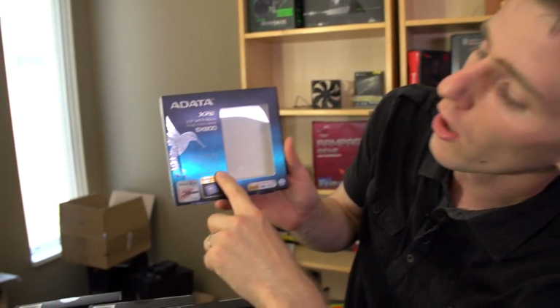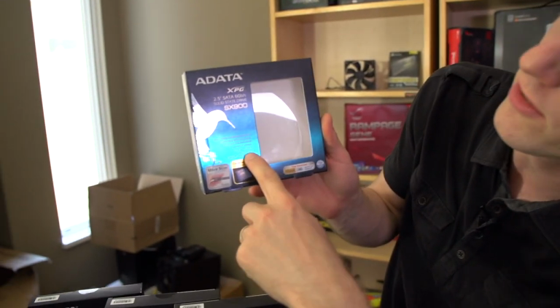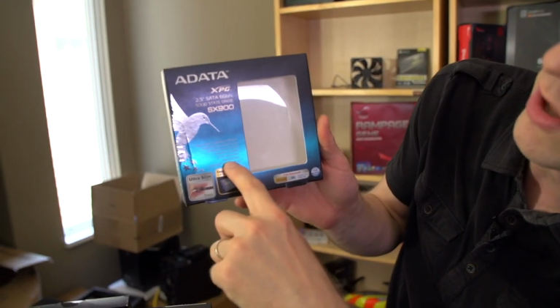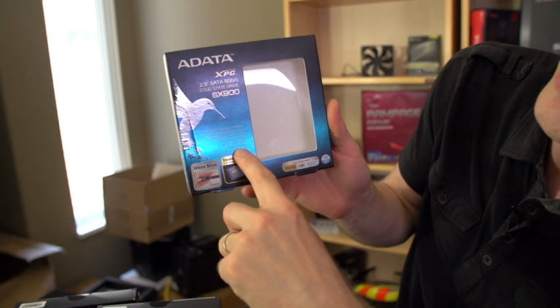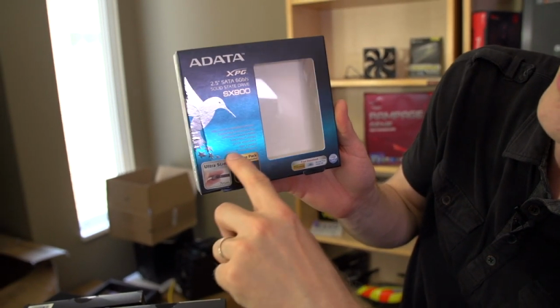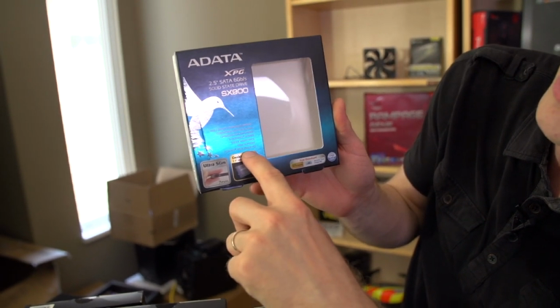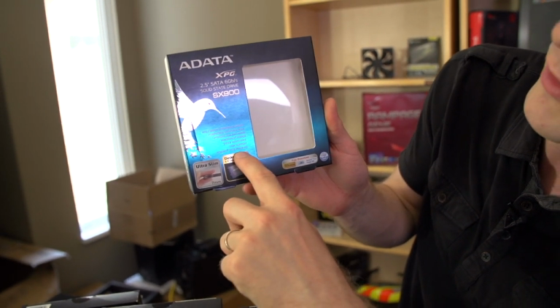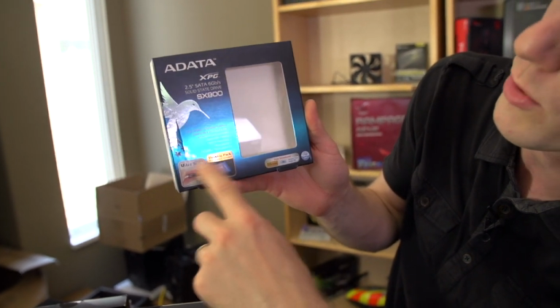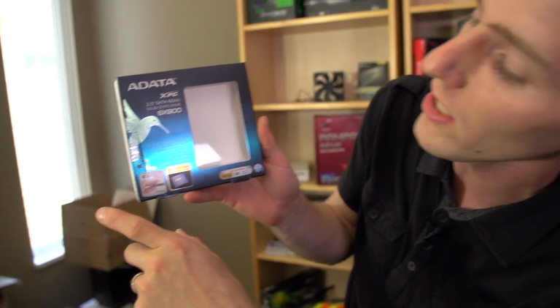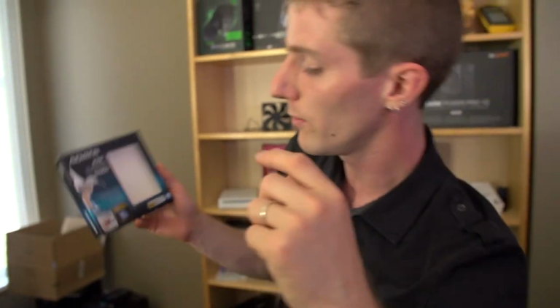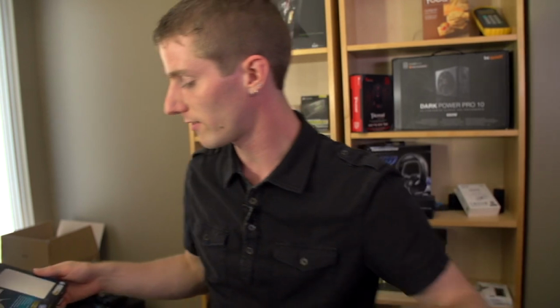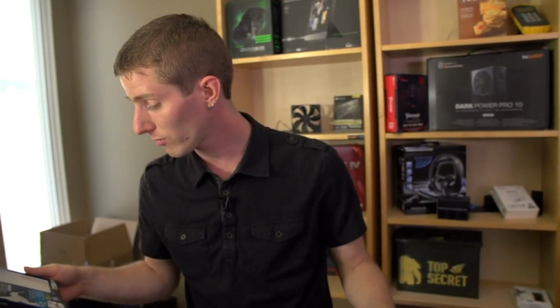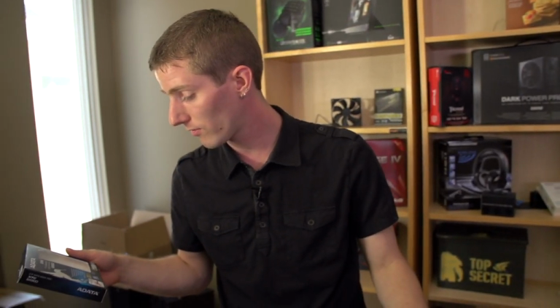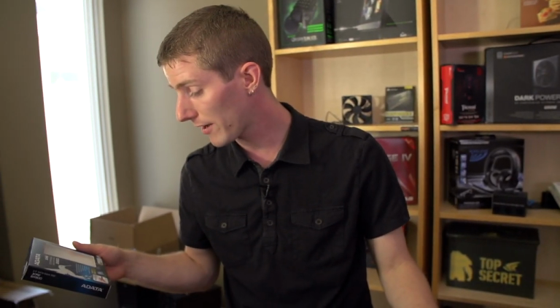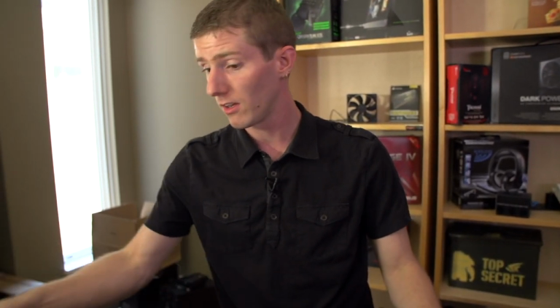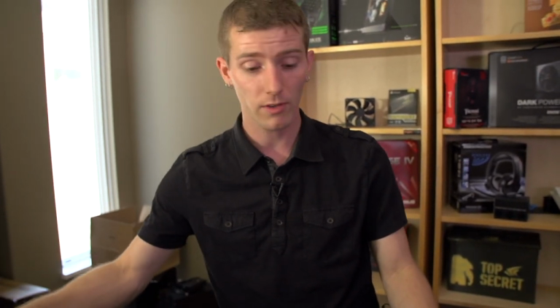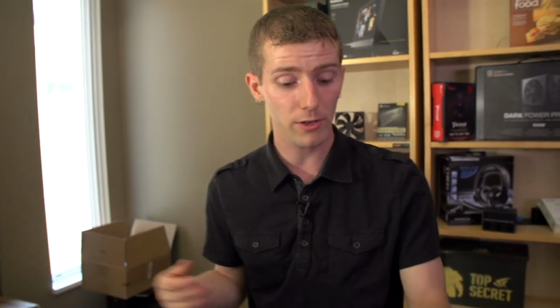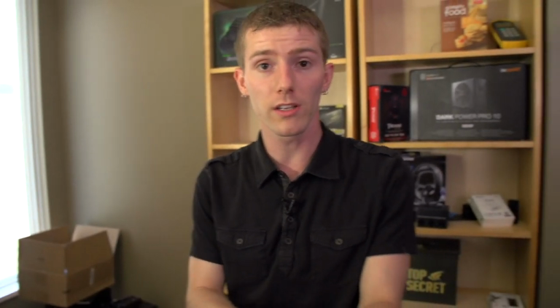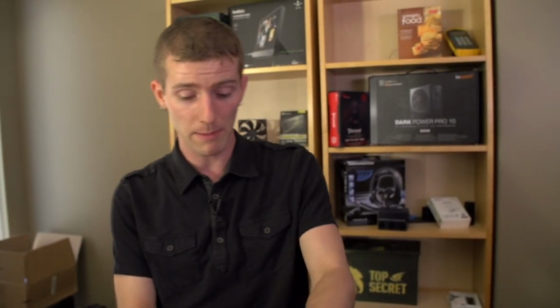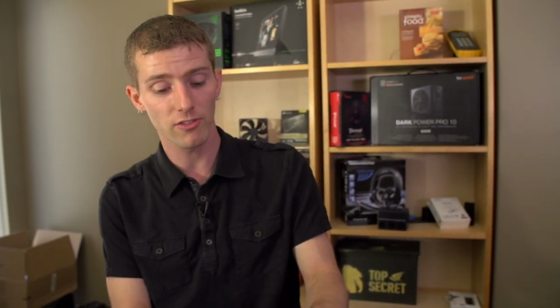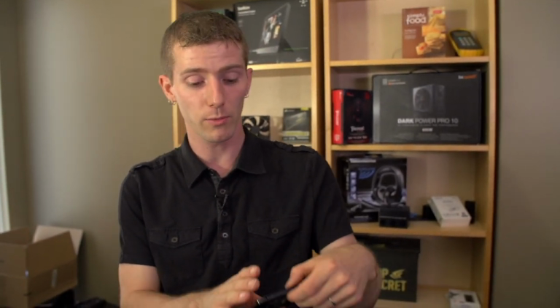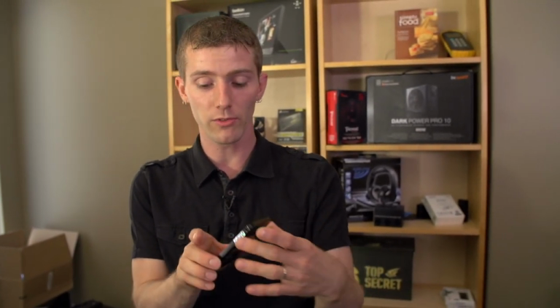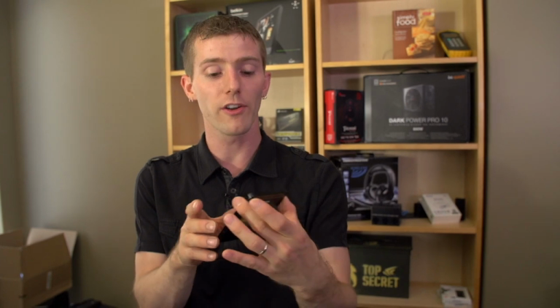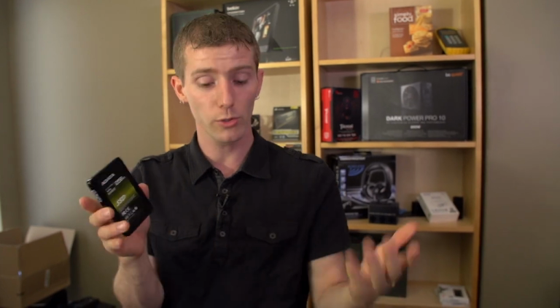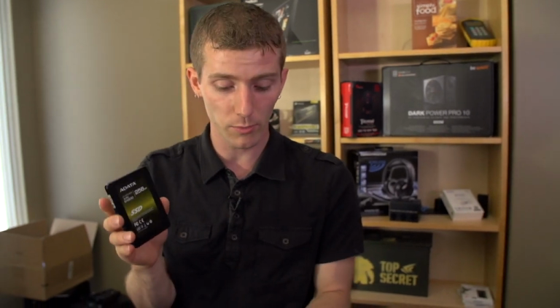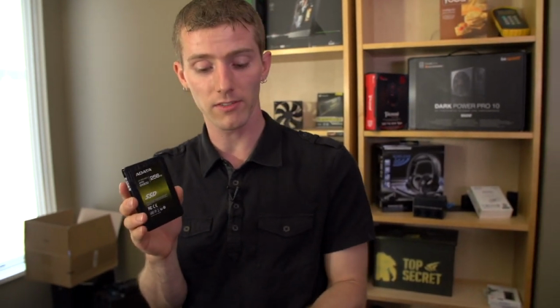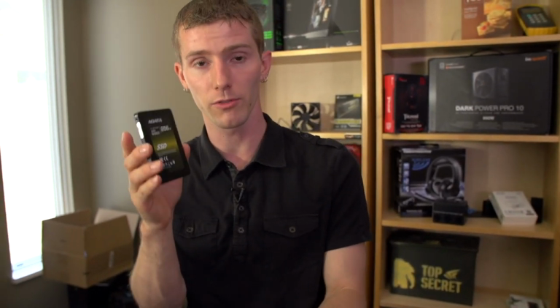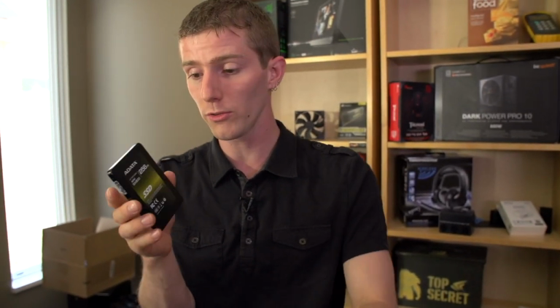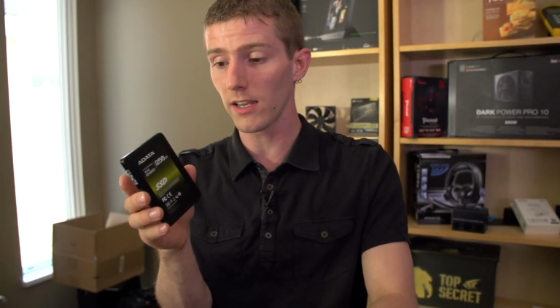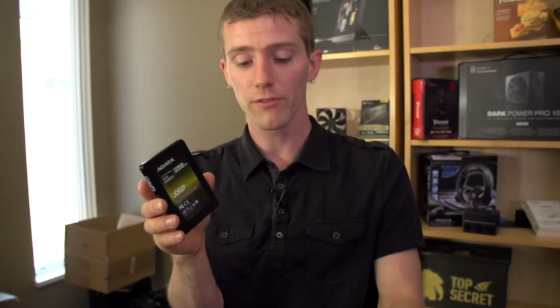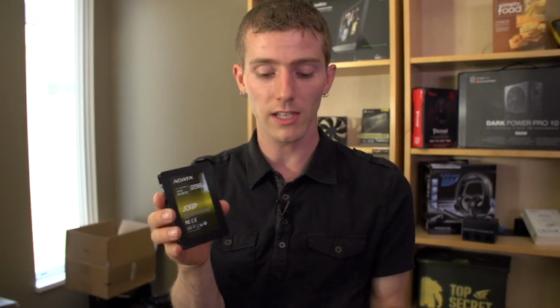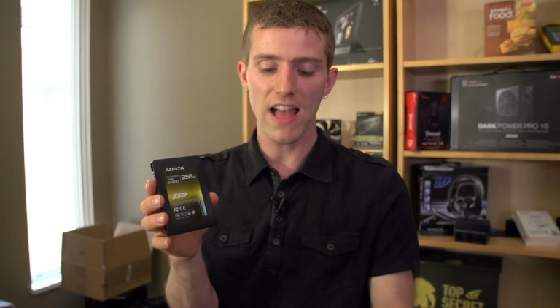It's shock resistant, just like all SSDs, supports TRIM, and comes with Acronis True Image HD, which is actually one of the better cloning applications we've used as far as included ones with SSDs go. Kudos to Adata for using that.